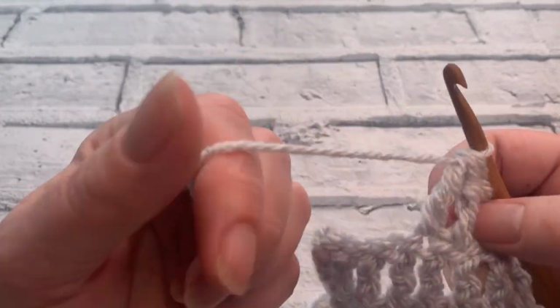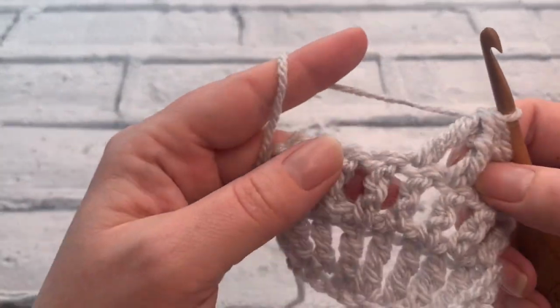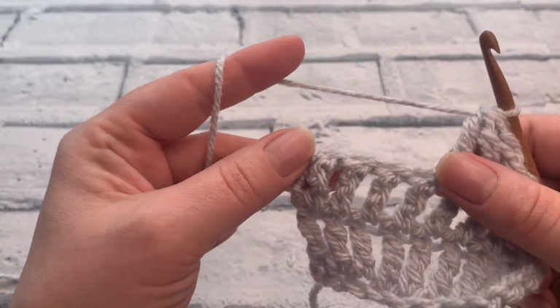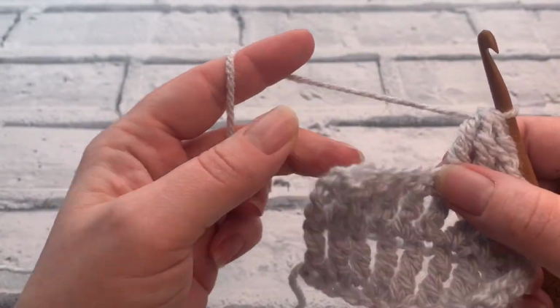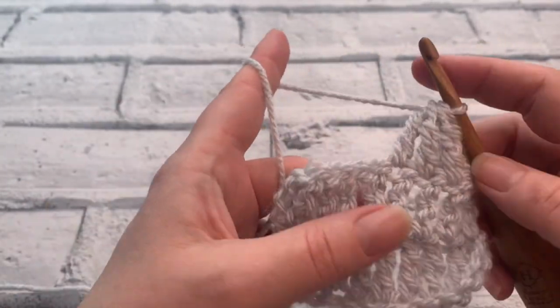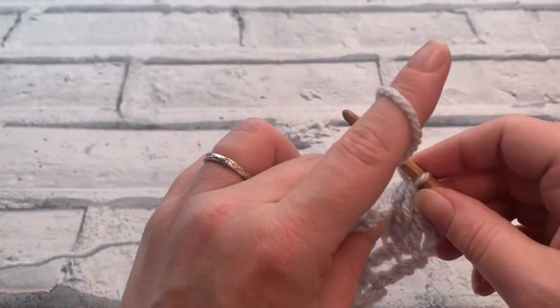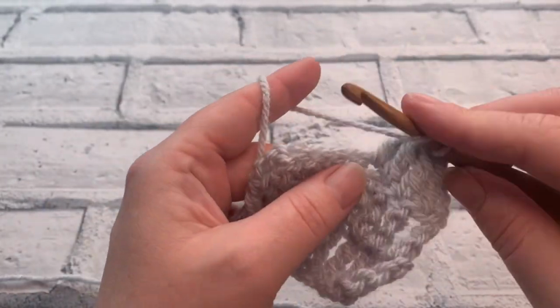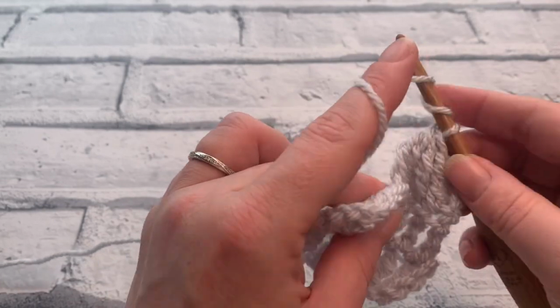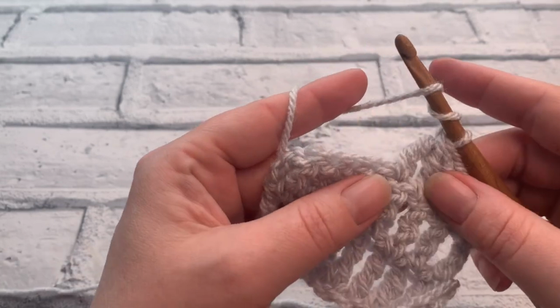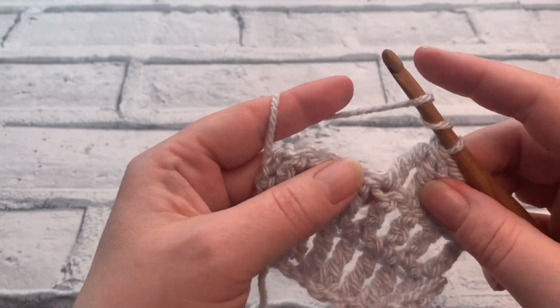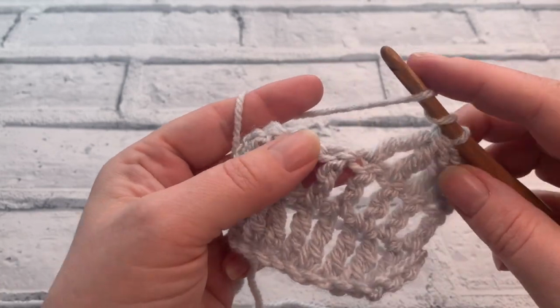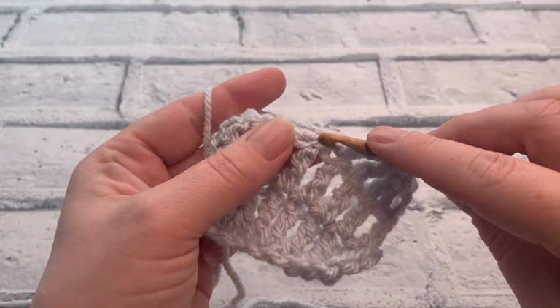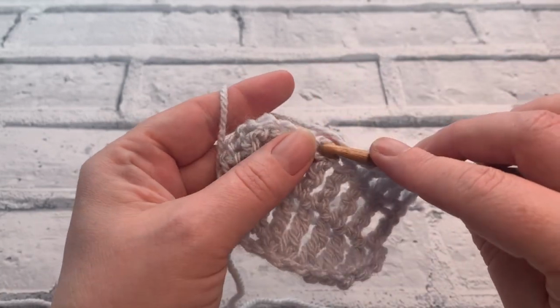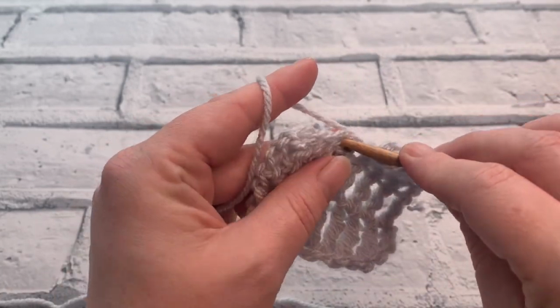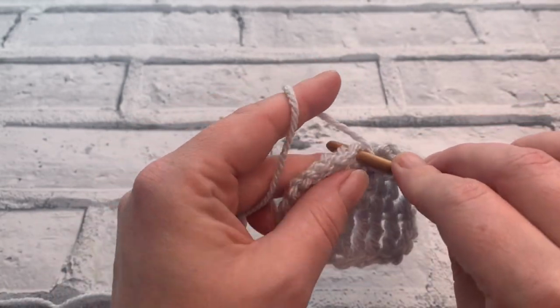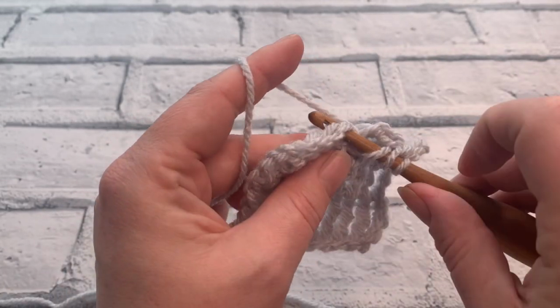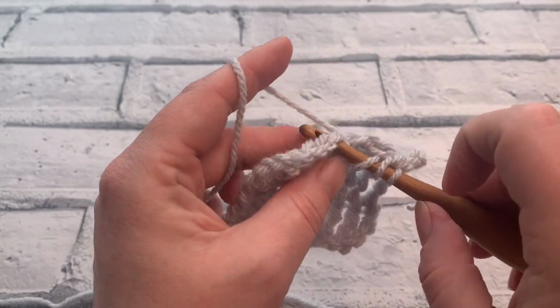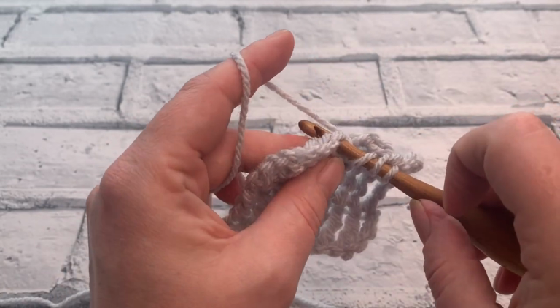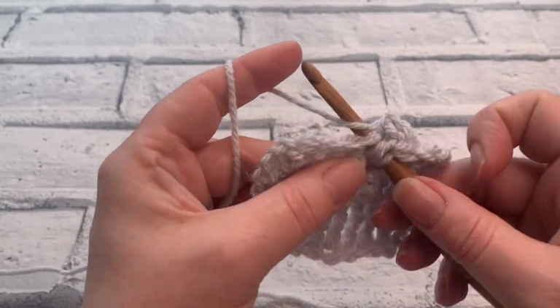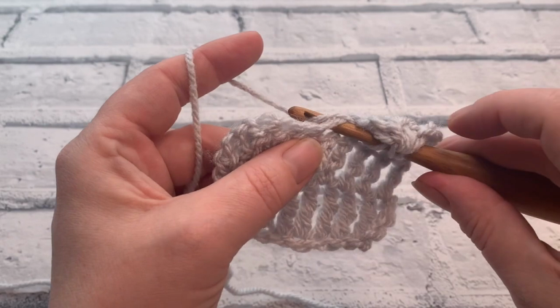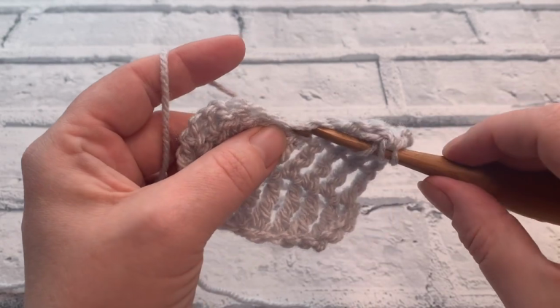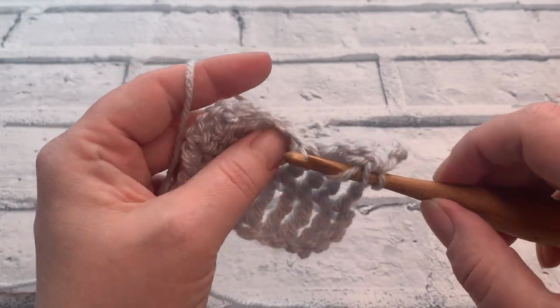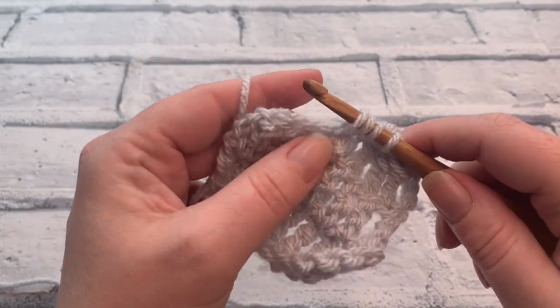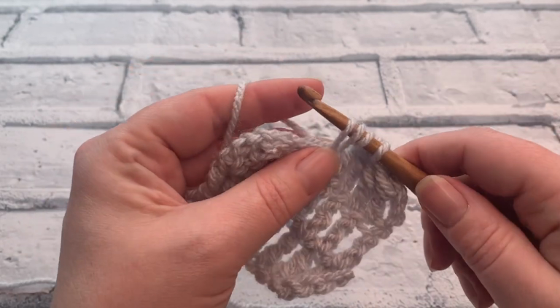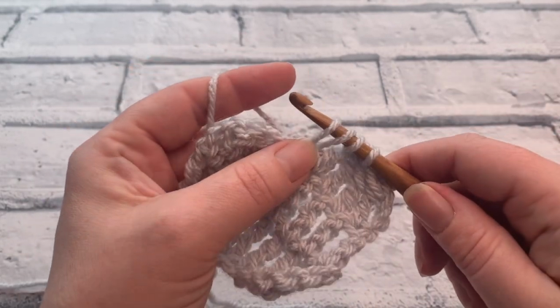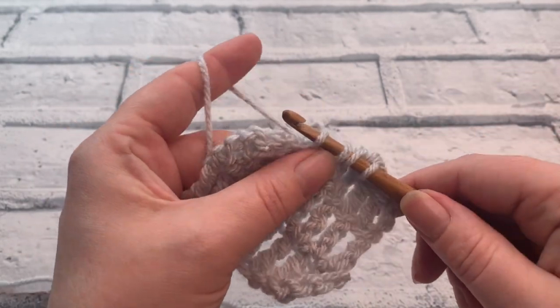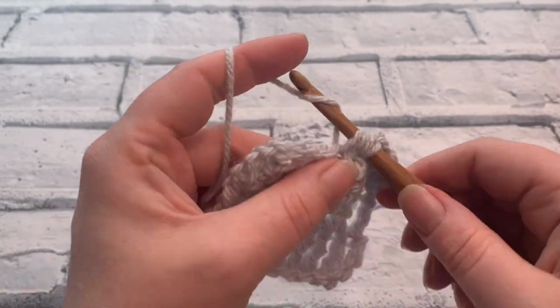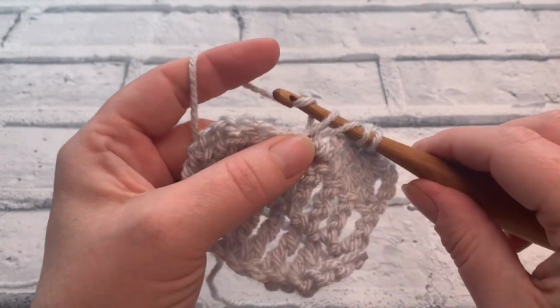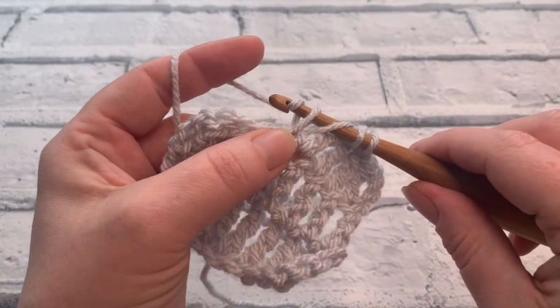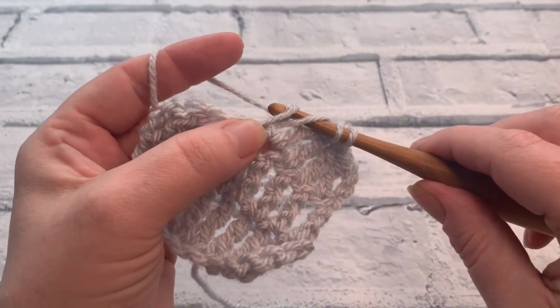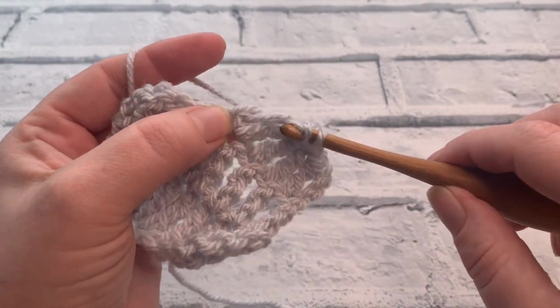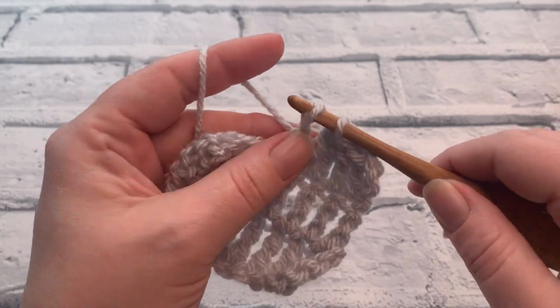Let's do that together one last time. We're going to wrap the yarn around twice, insert that hook into the first stitch, yarn over to bring a loop up, yarn over and pull through two.